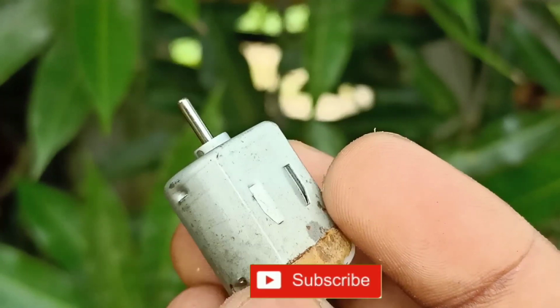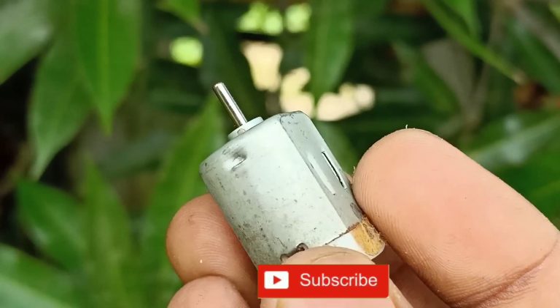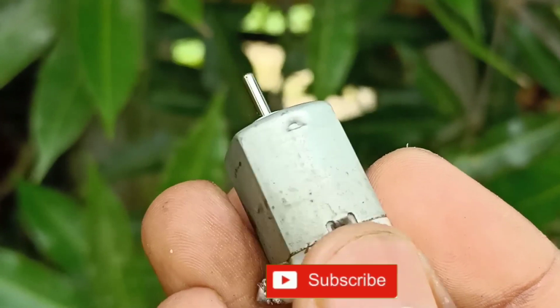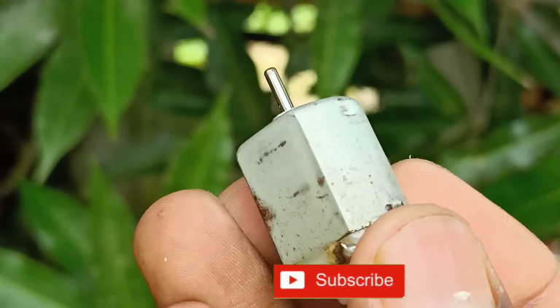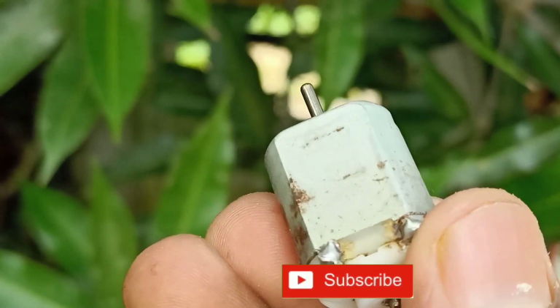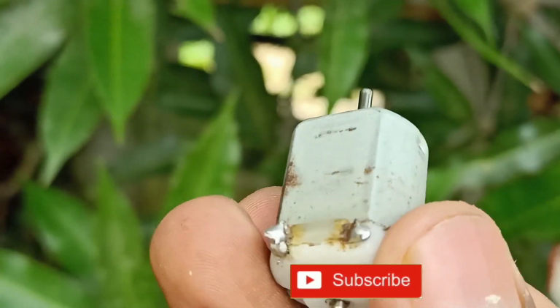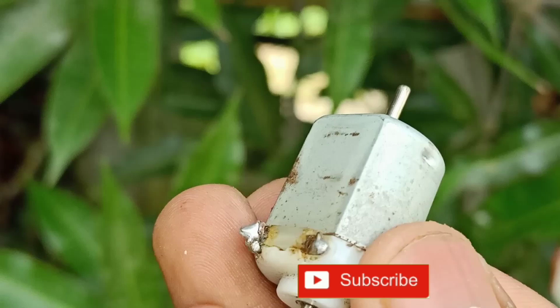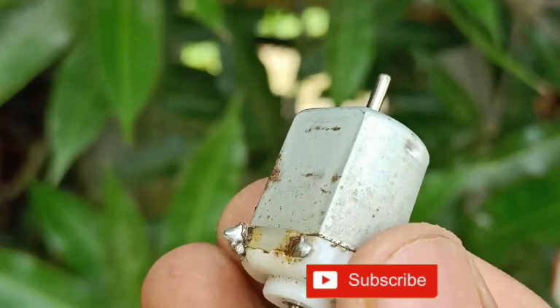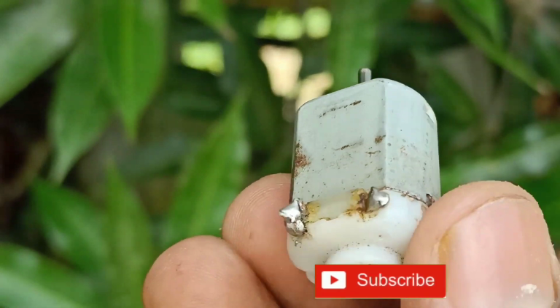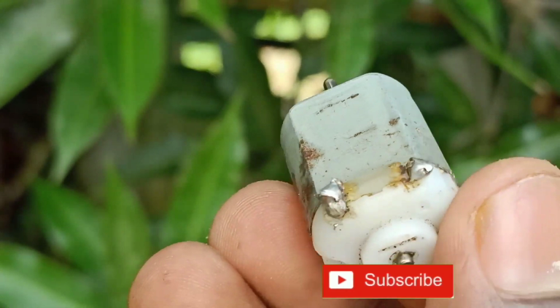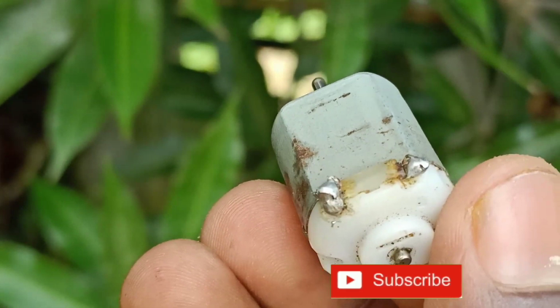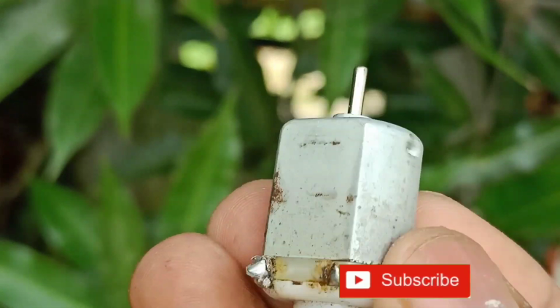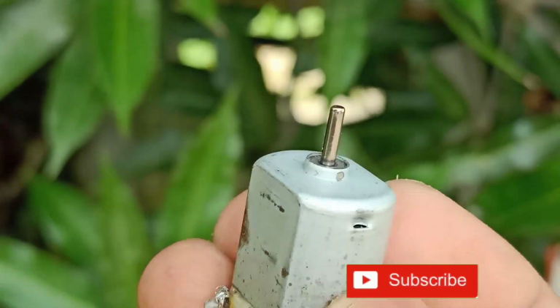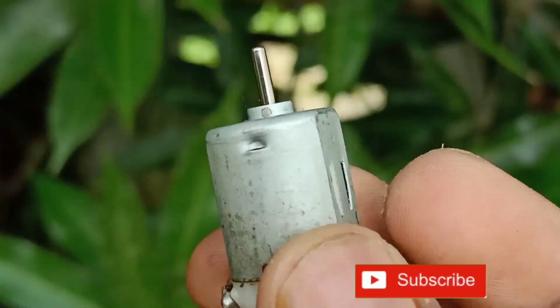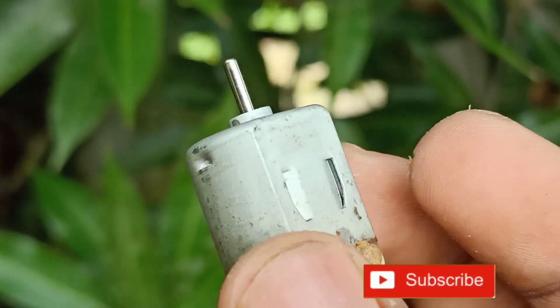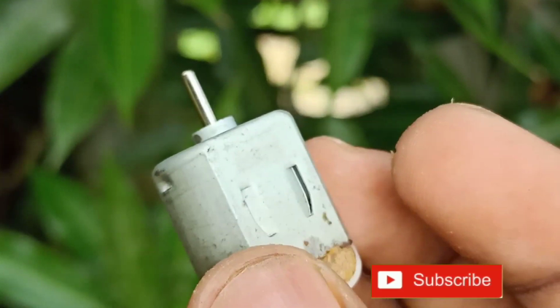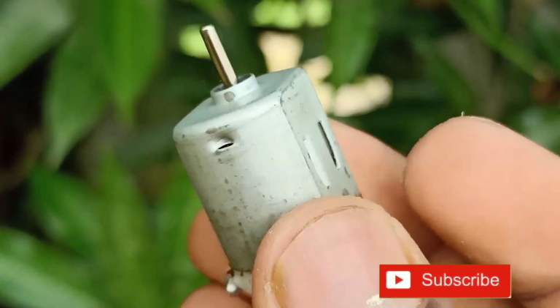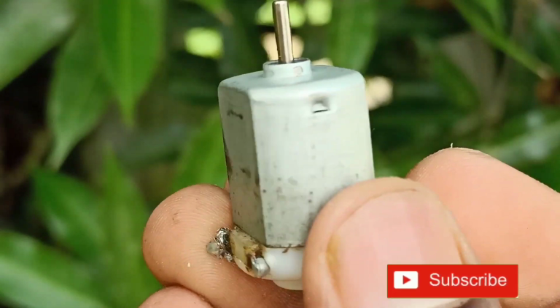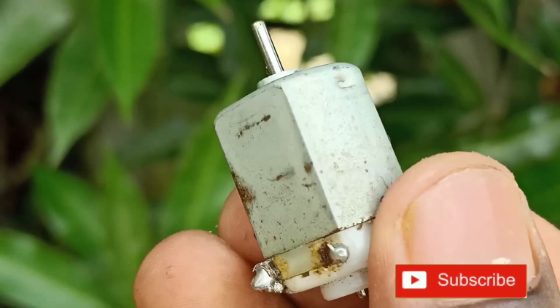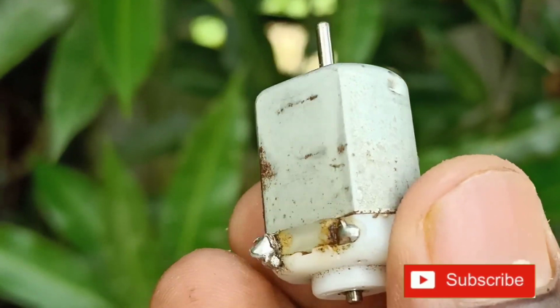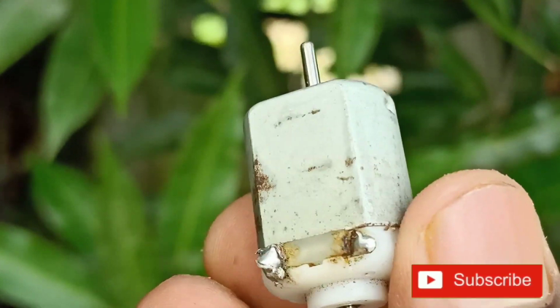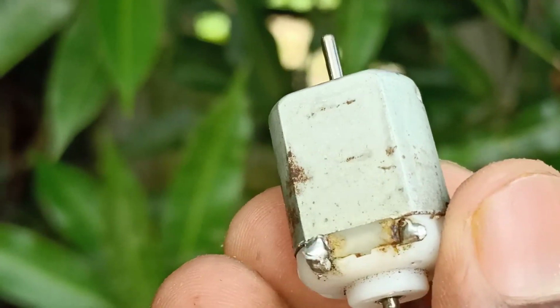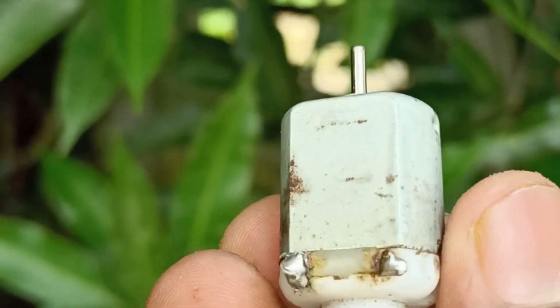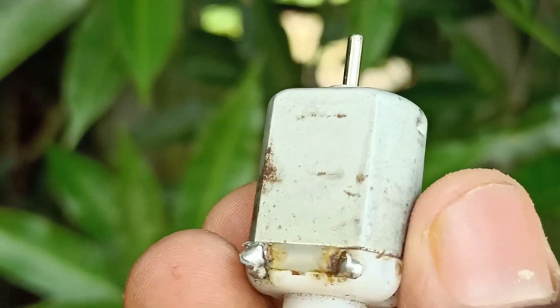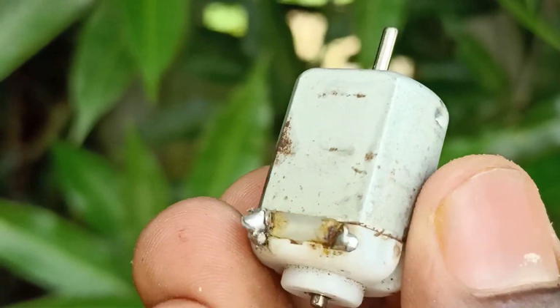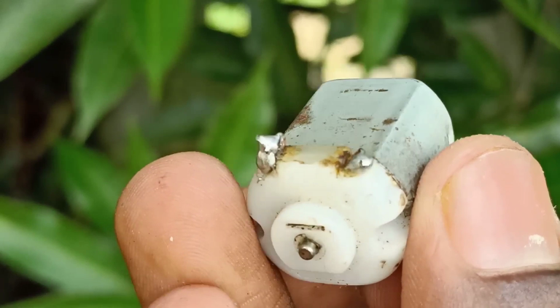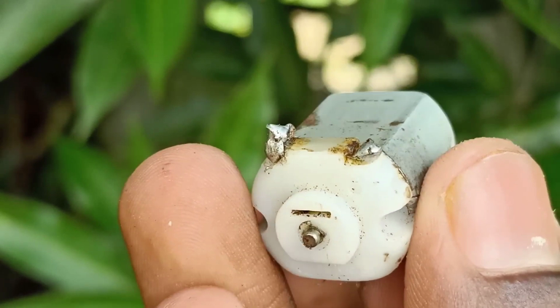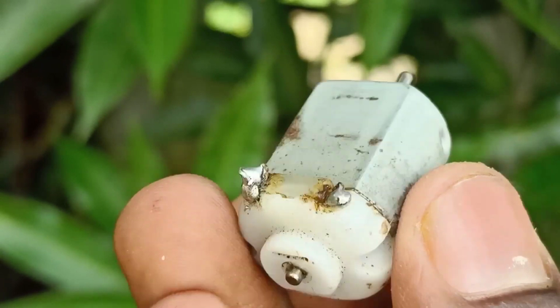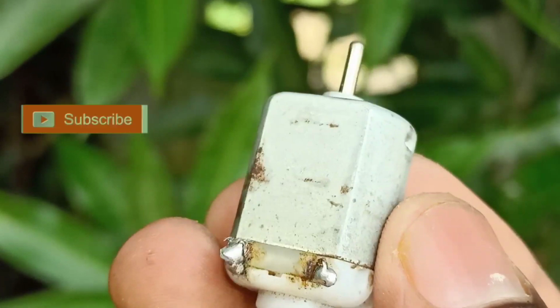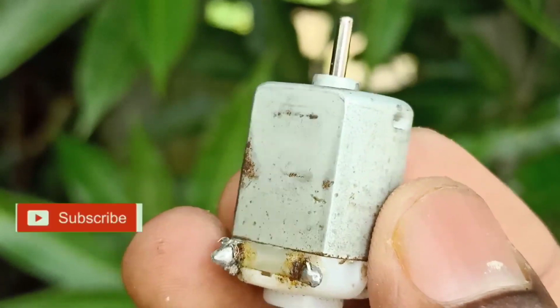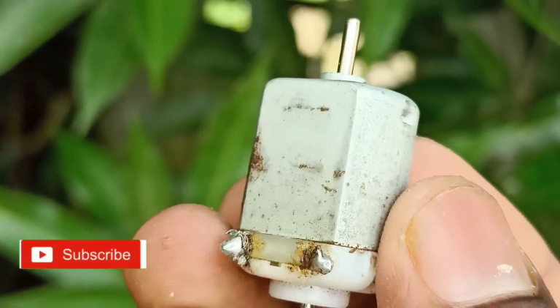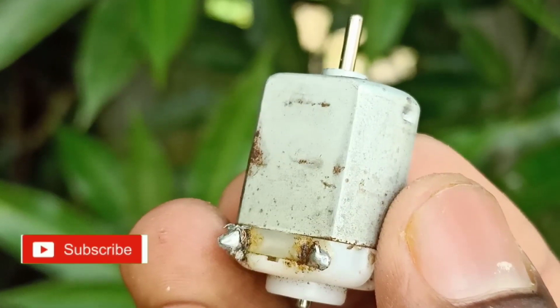First of all, we have a mini water pump. This is from the market.